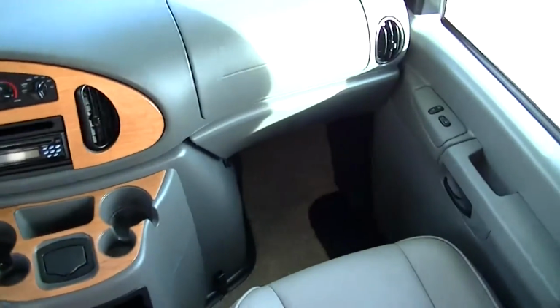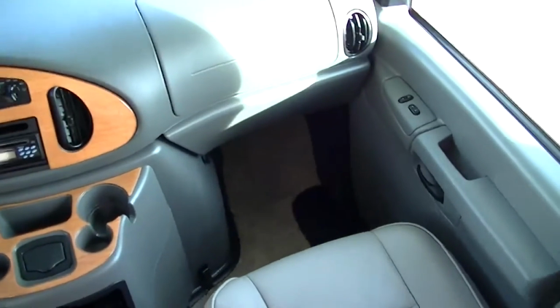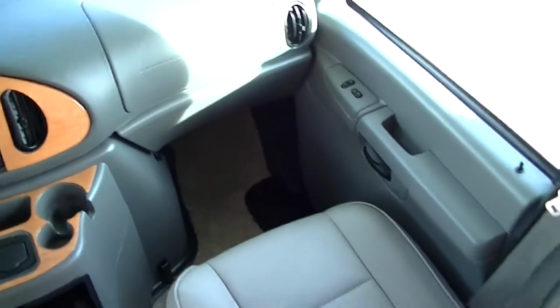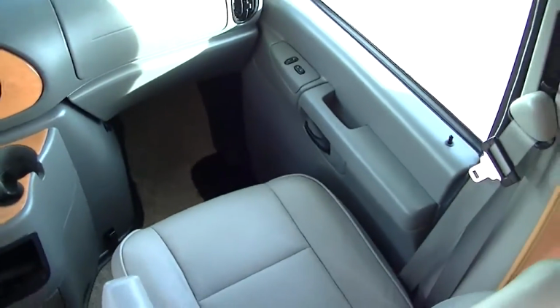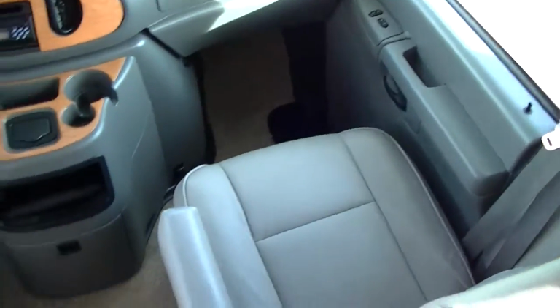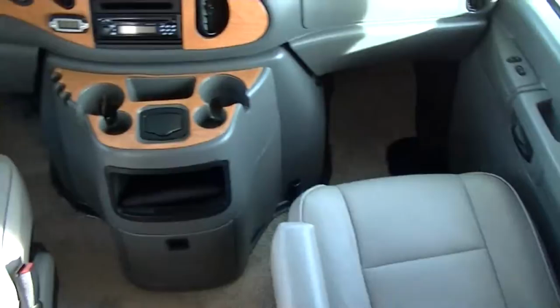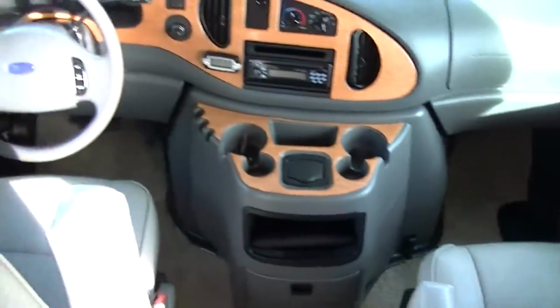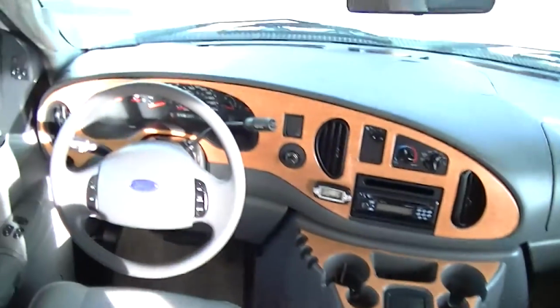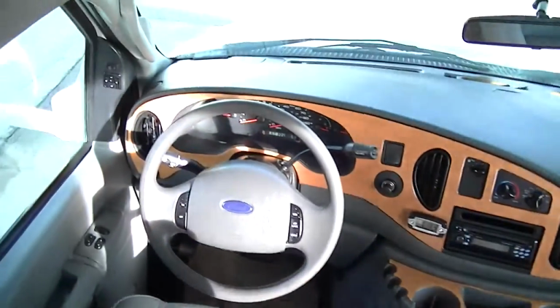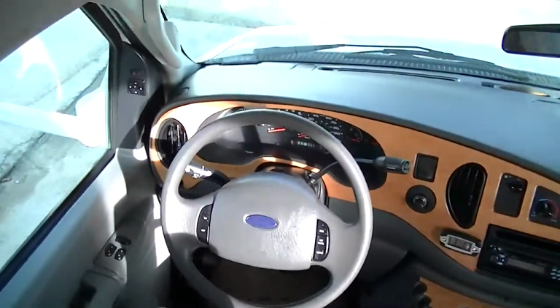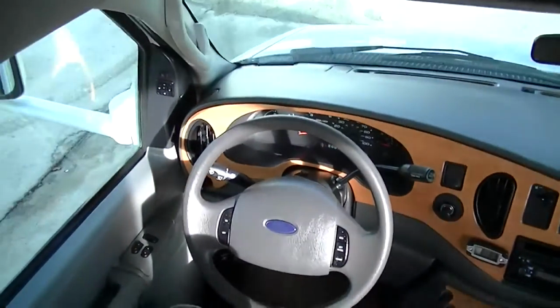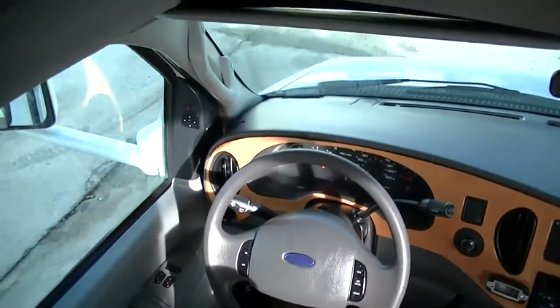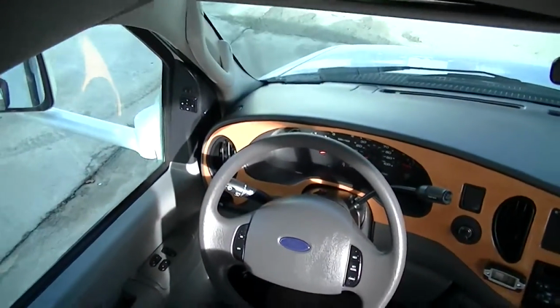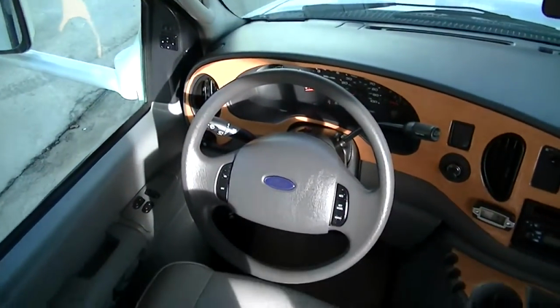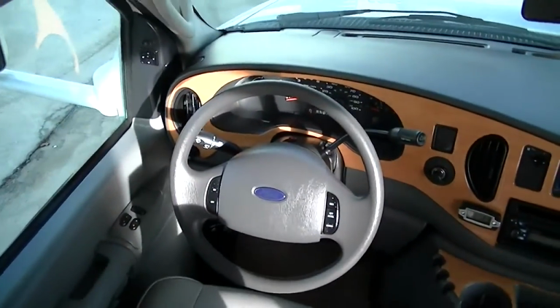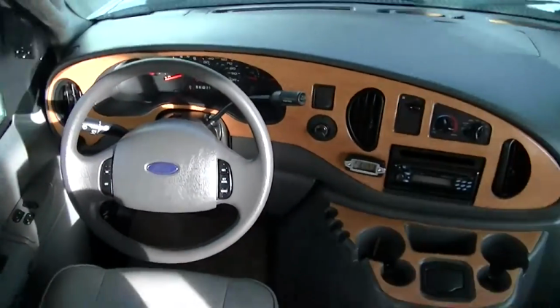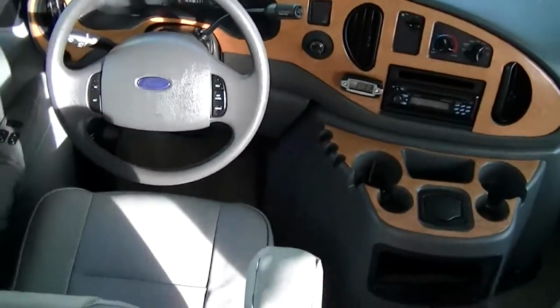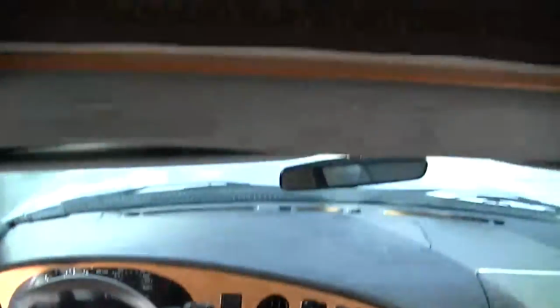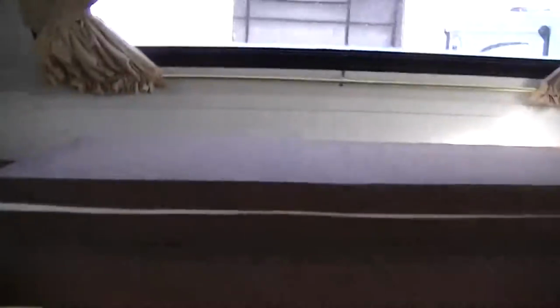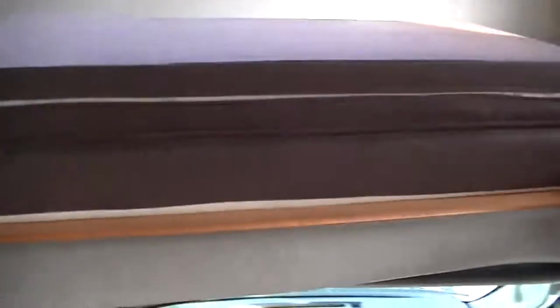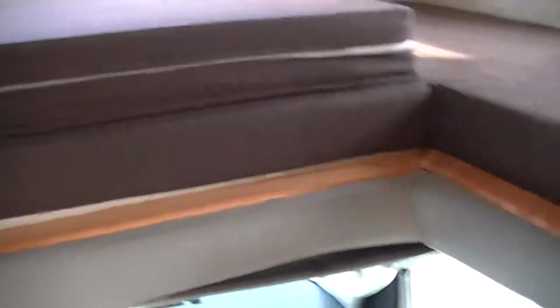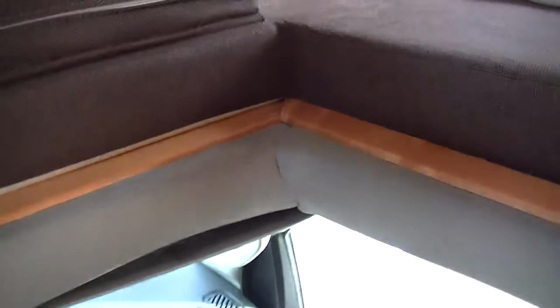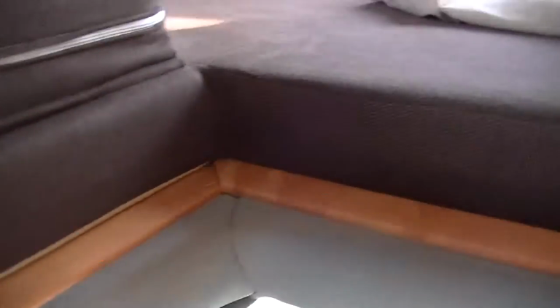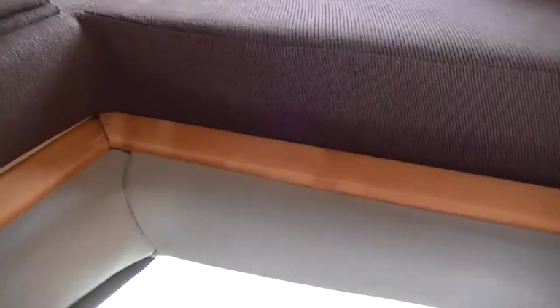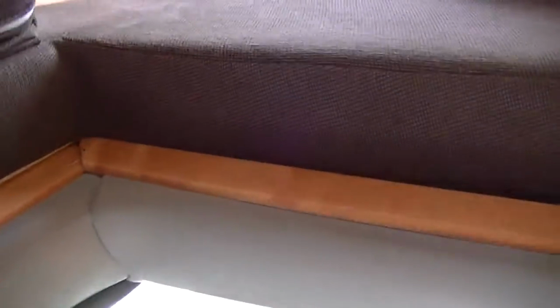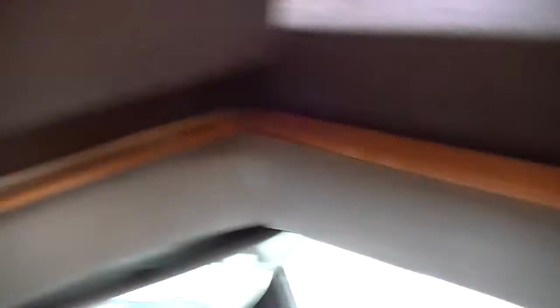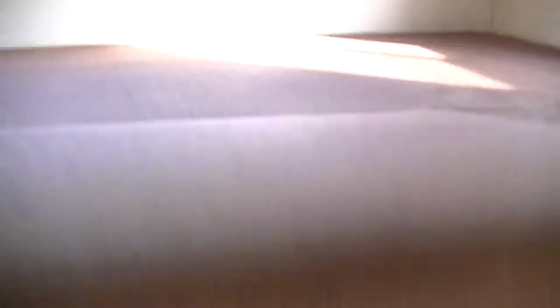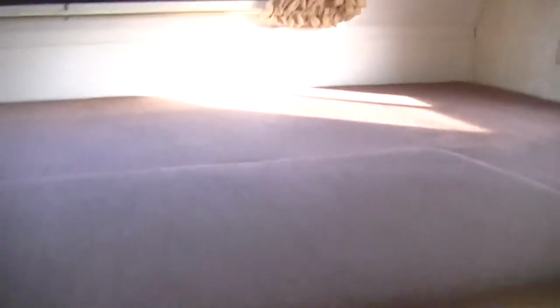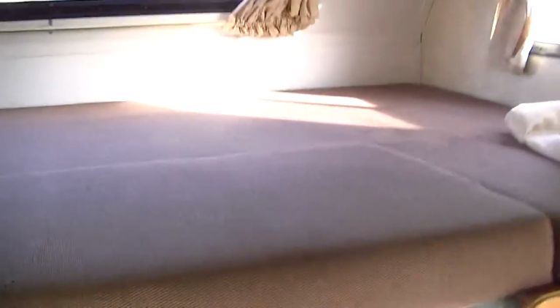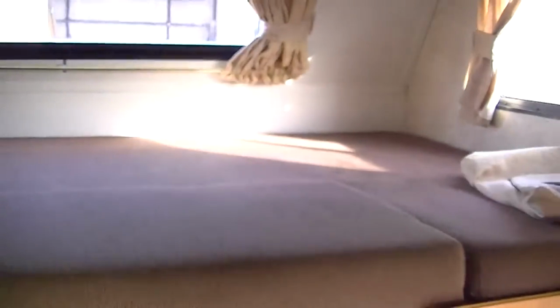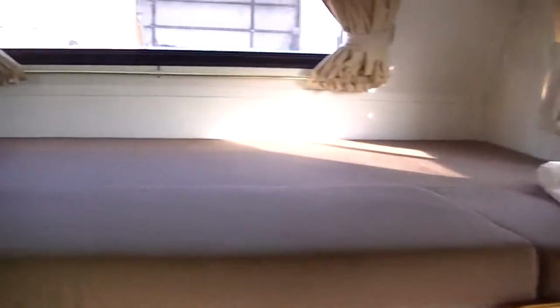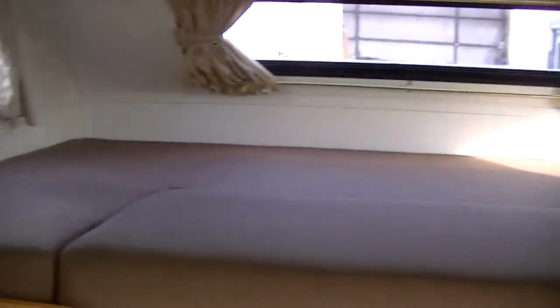With only 24,000 miles, this one is just getting broken in. Cruise control so you can just cruise on down the highway. Up here in the cab-over, you've got a queen-size bed.